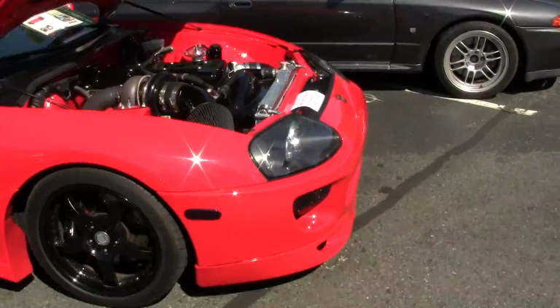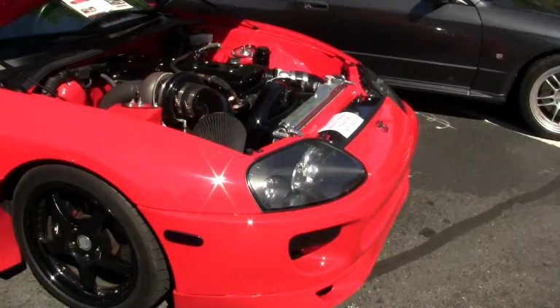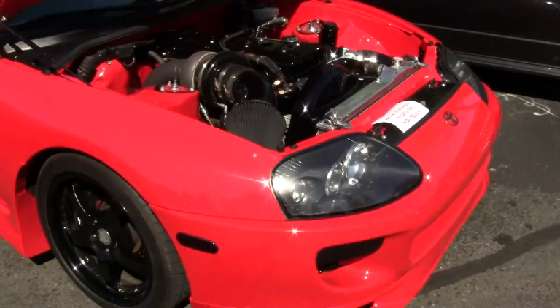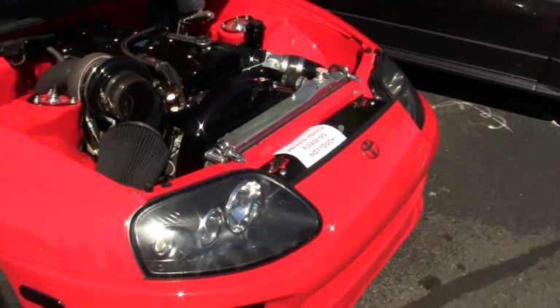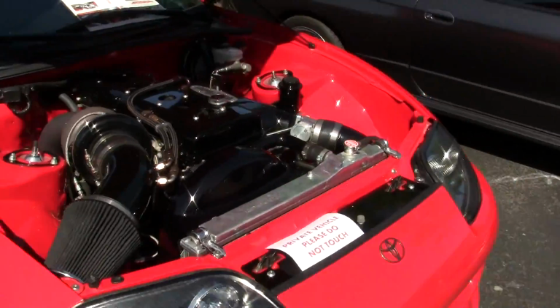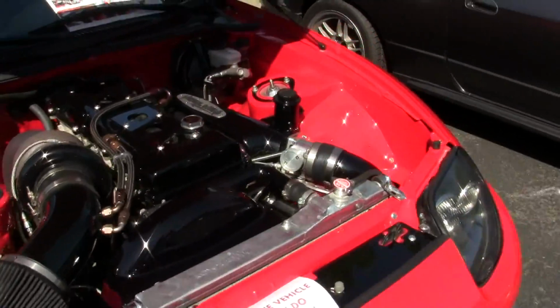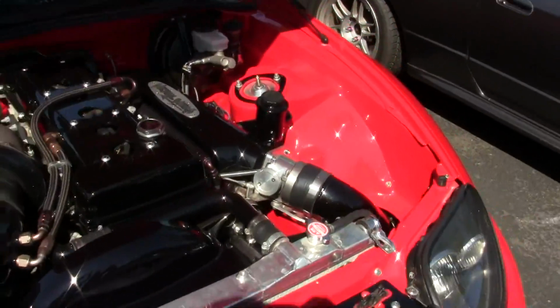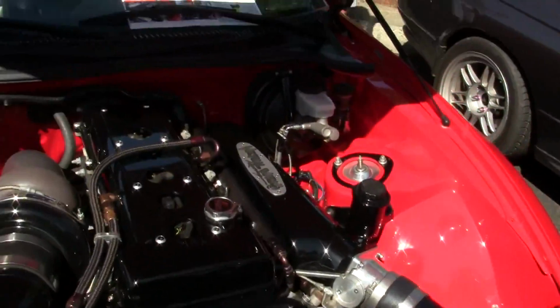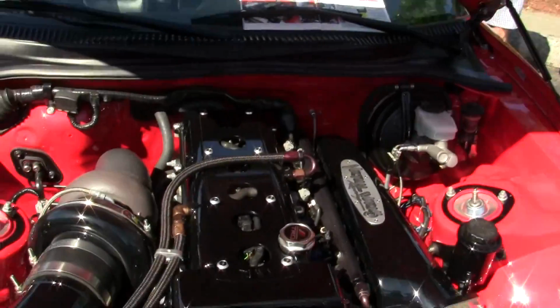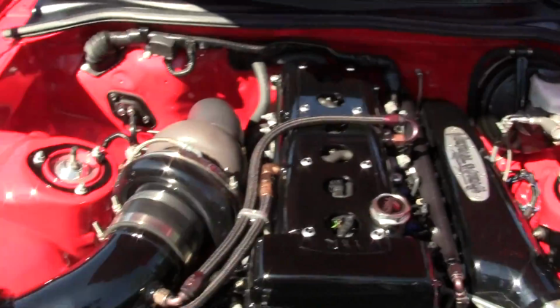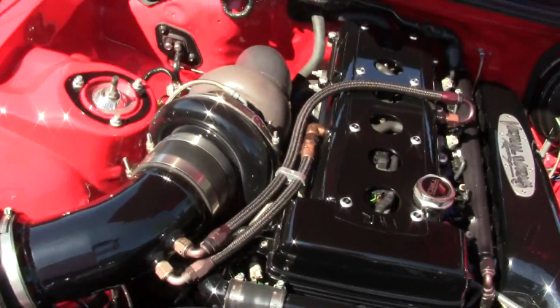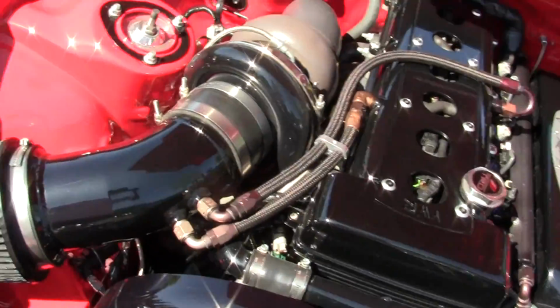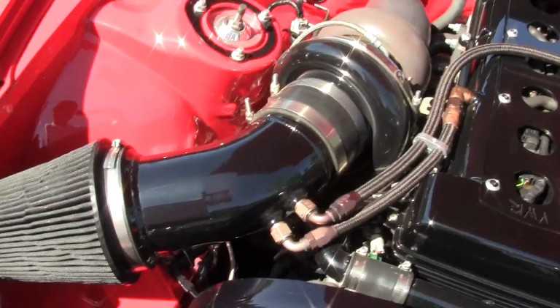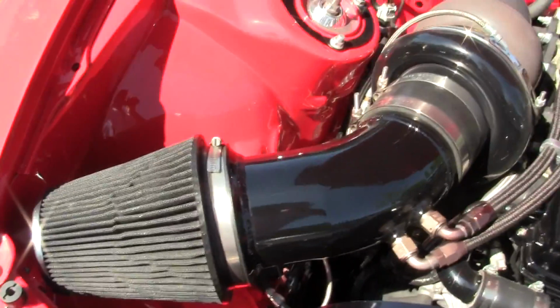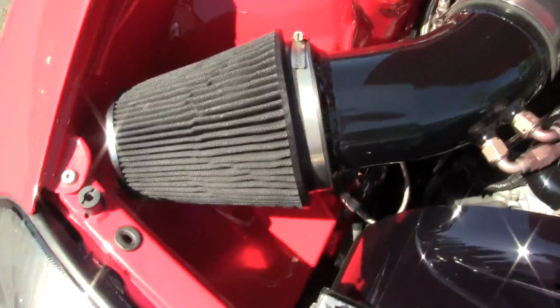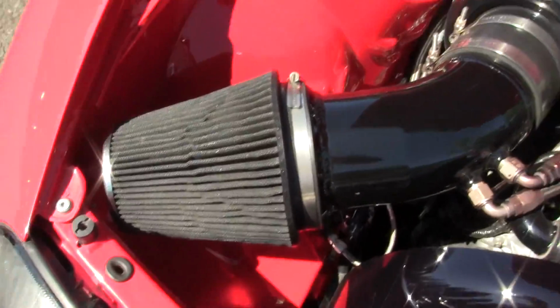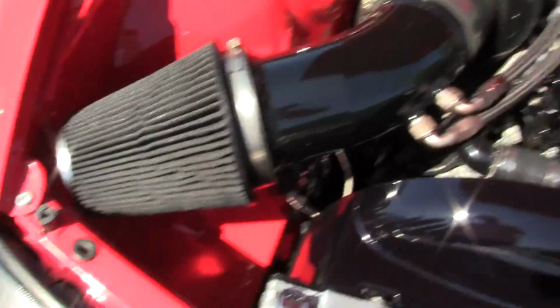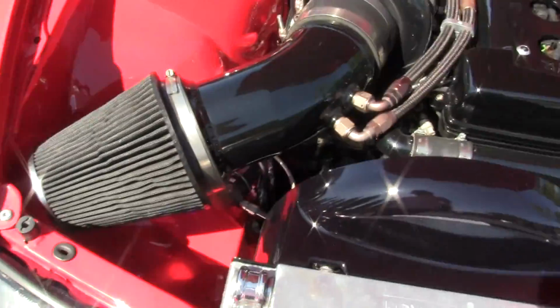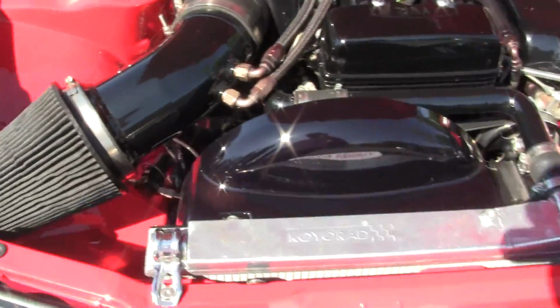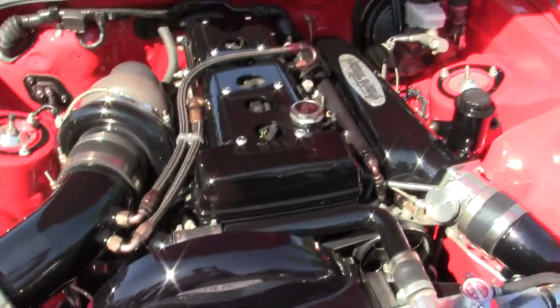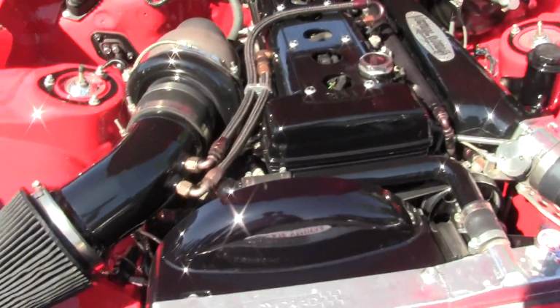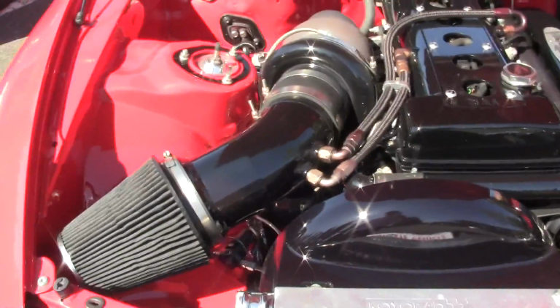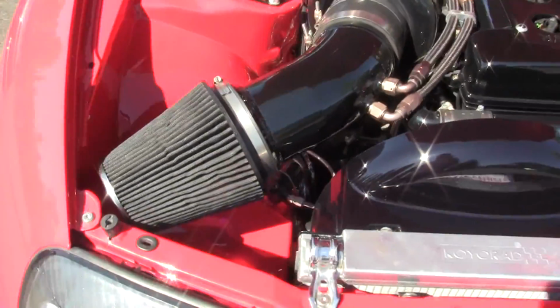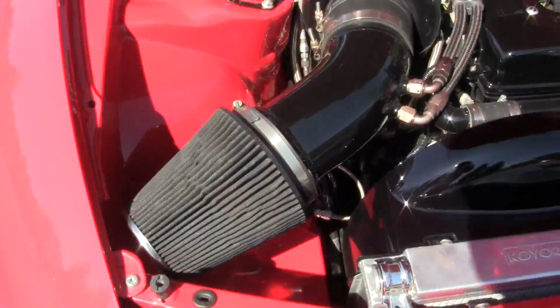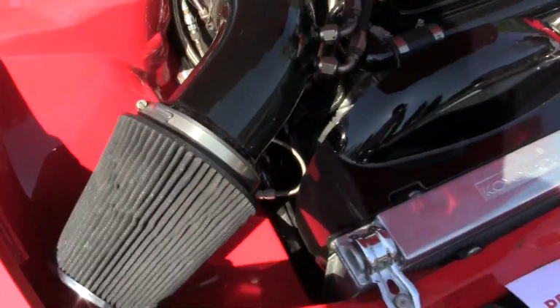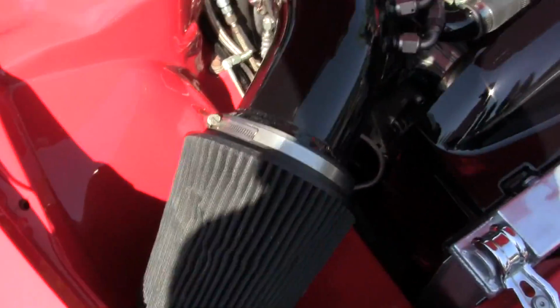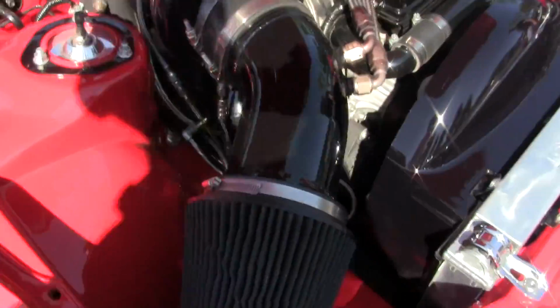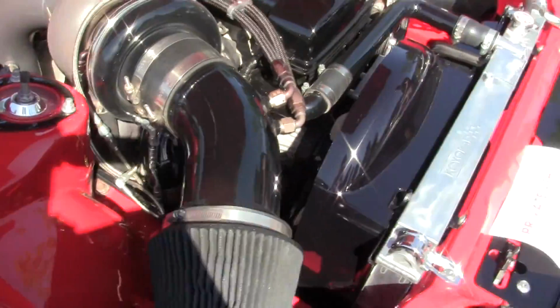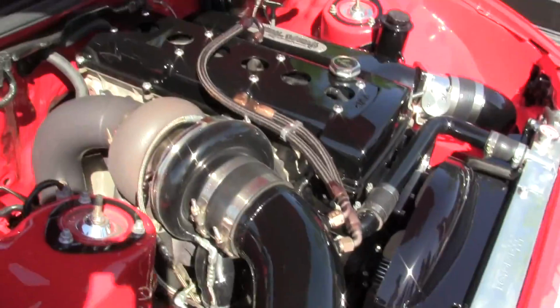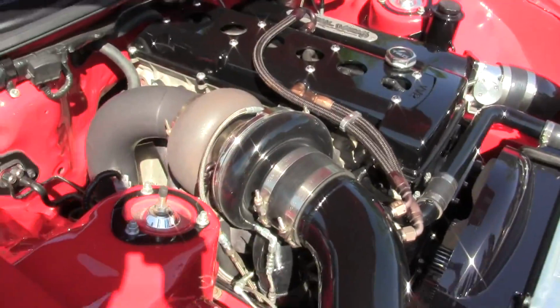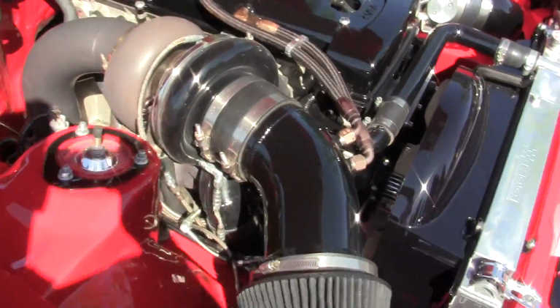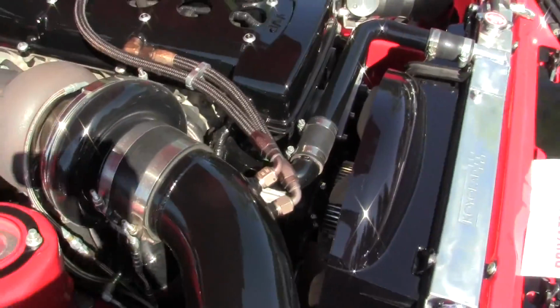I'm just going to let you guys look at this engine. This is absolutely amazing. Look at that air intake — there's probably no use for that at all, unless this guy really tuned it really well.